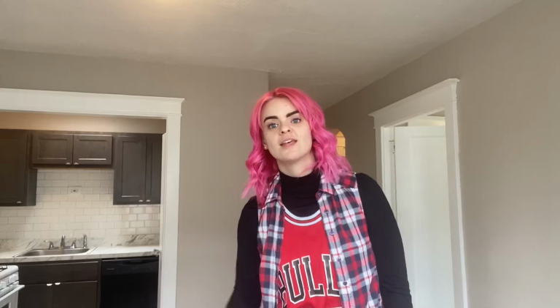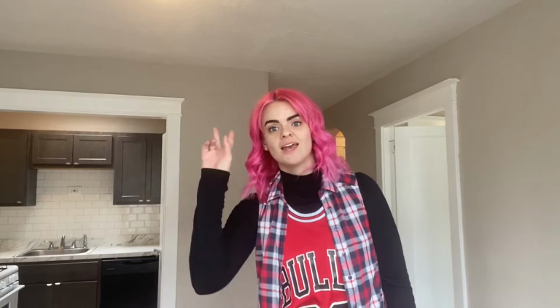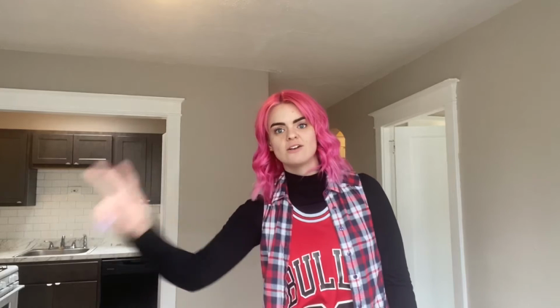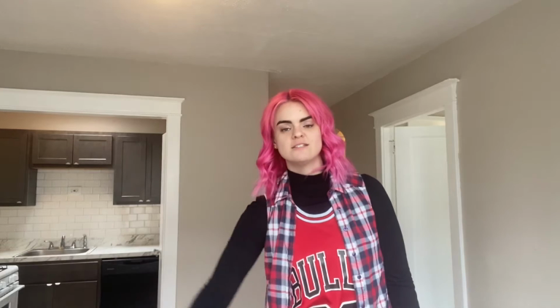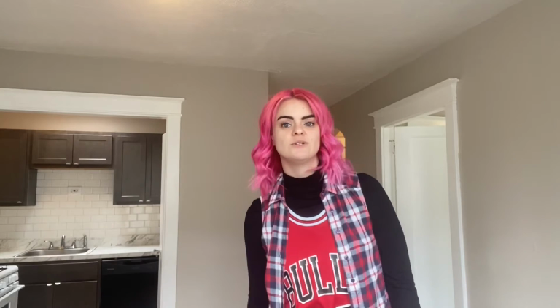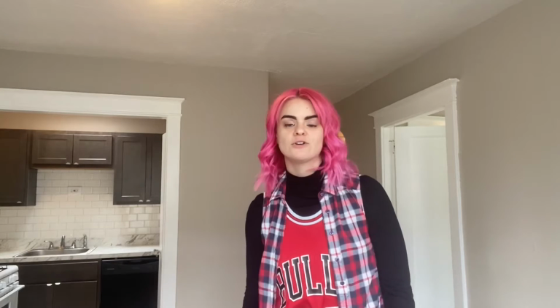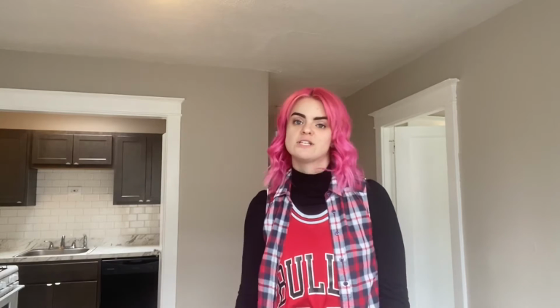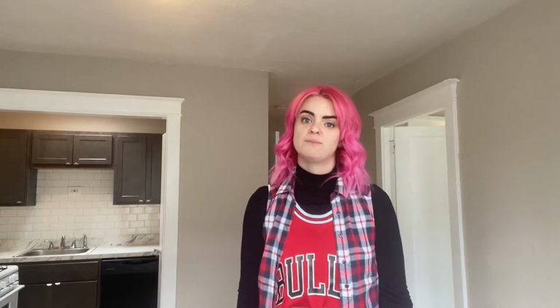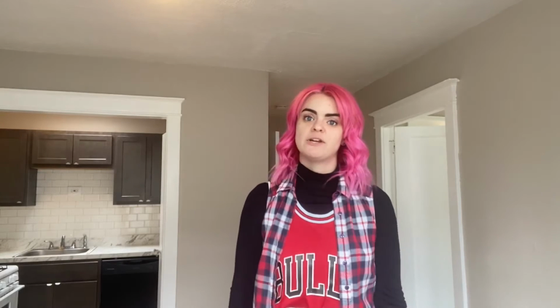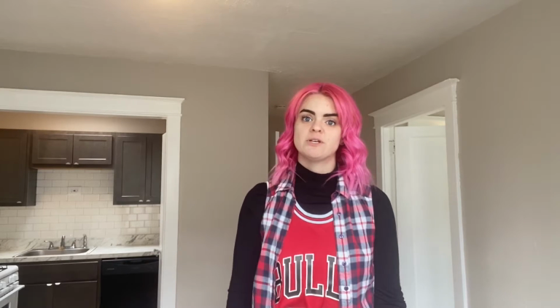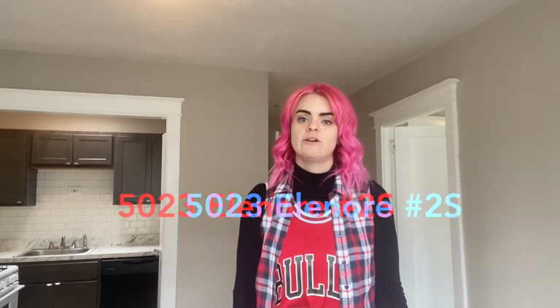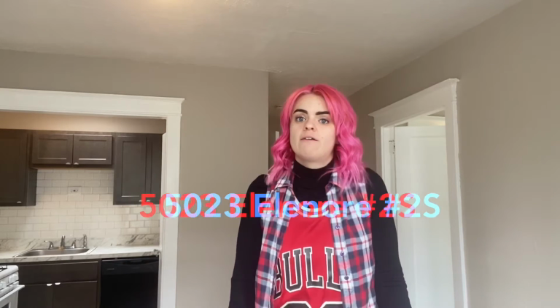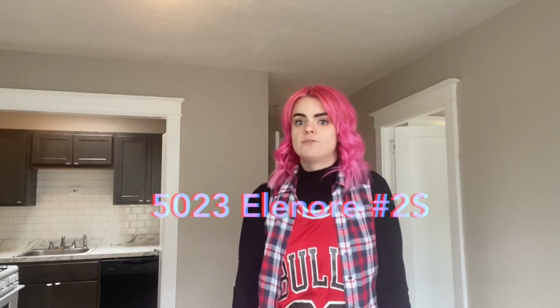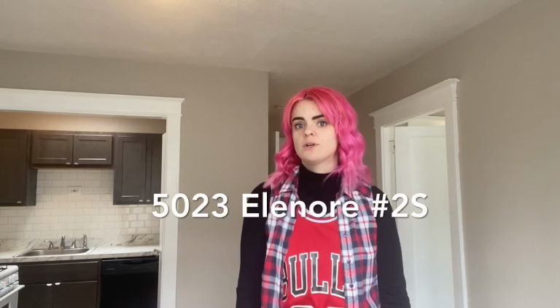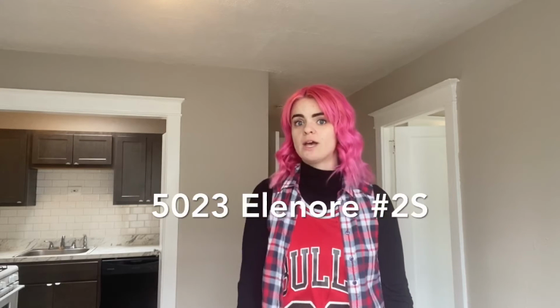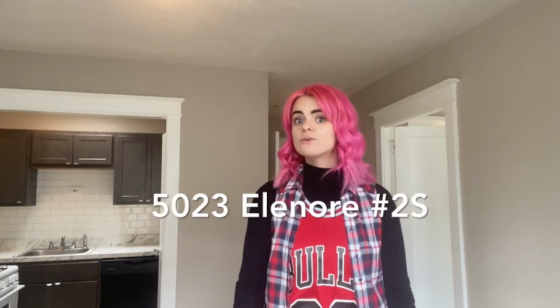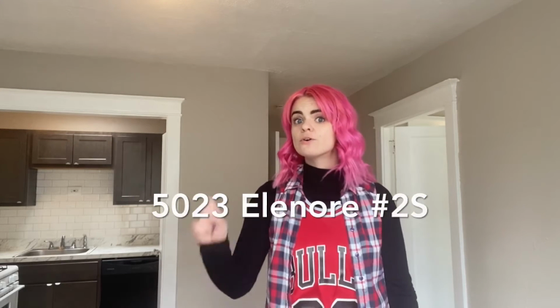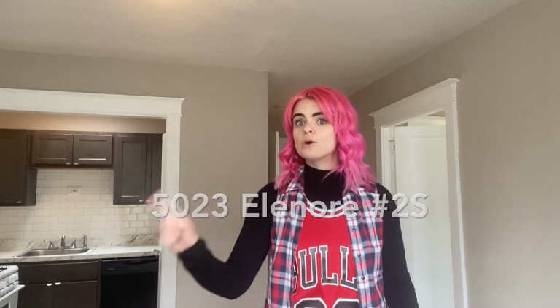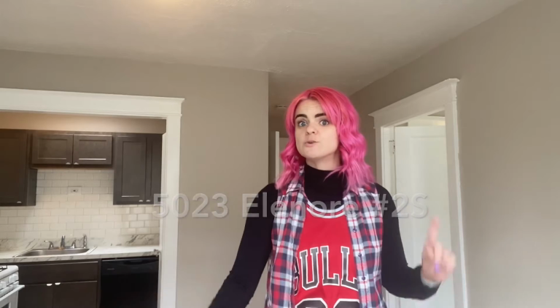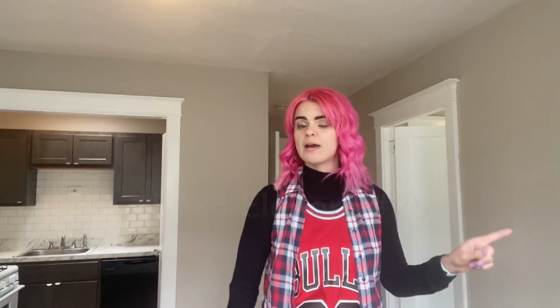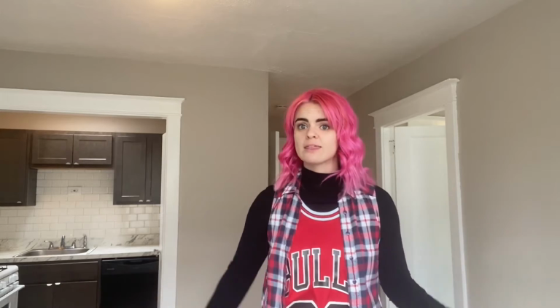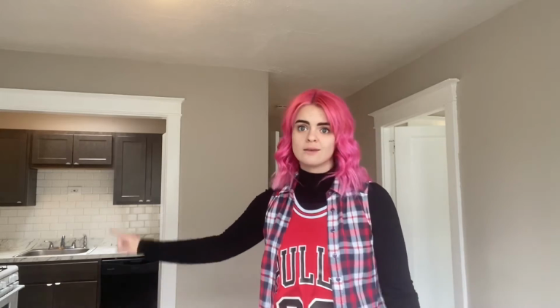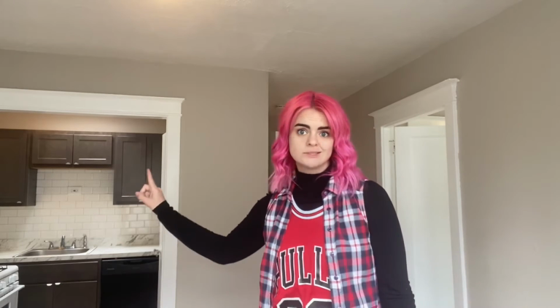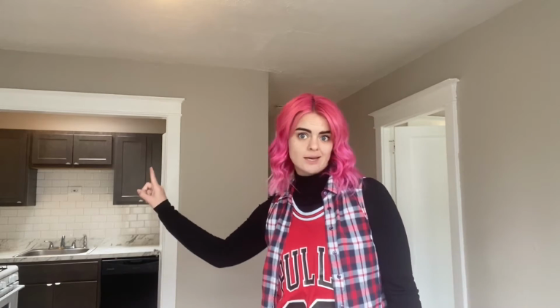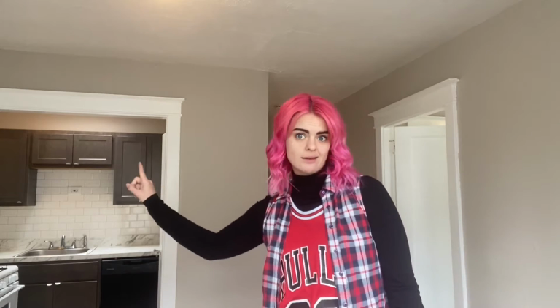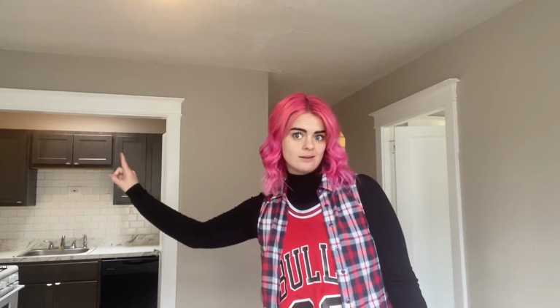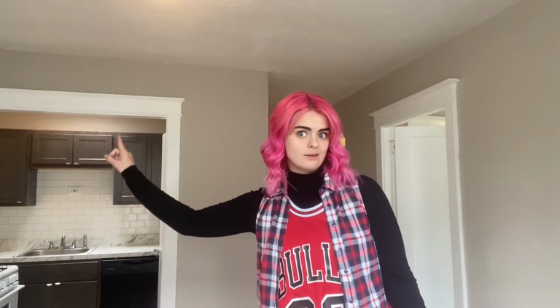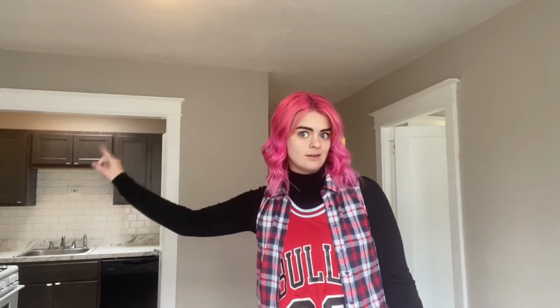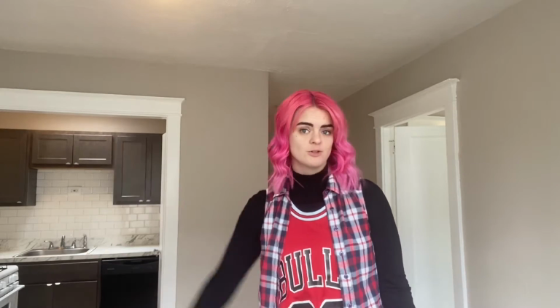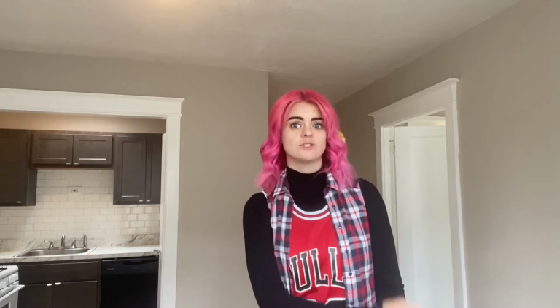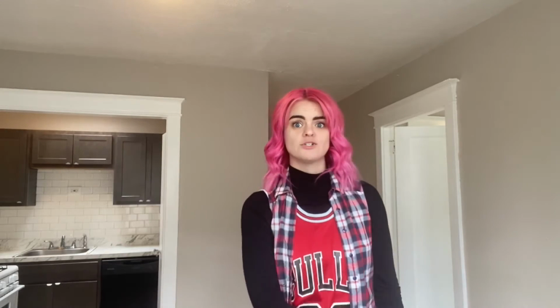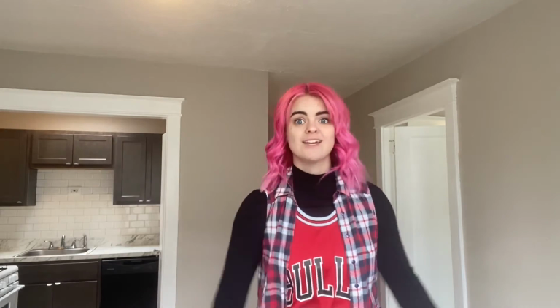Hey y'all, Cece O'Neil for Garcia Property Management here at 5023 Eltonorm. One bedroom, one bath, skylight, and some other cool stuff I'll show you next.